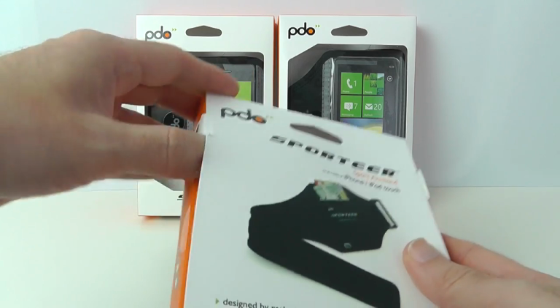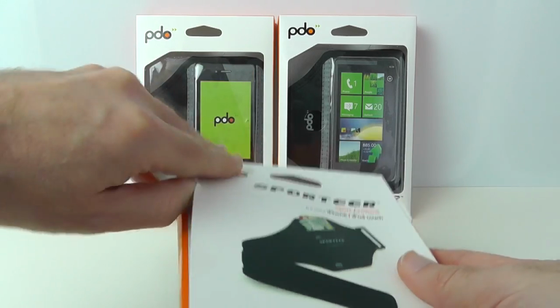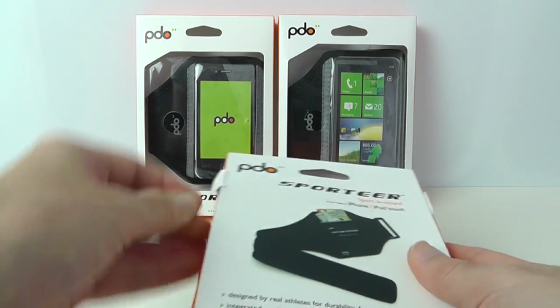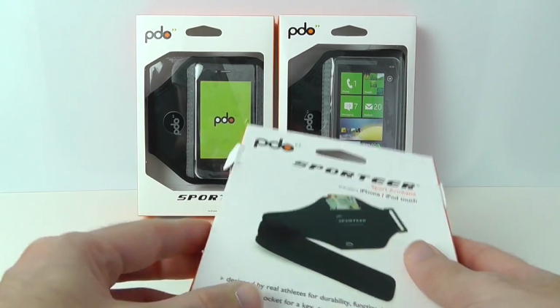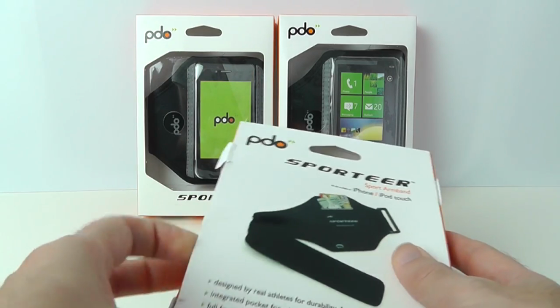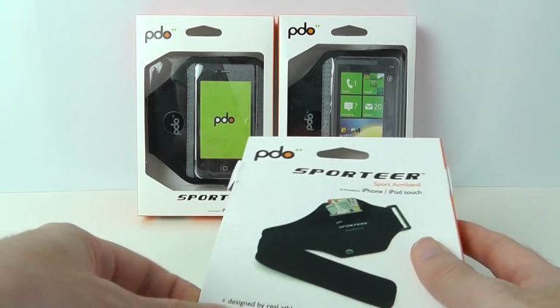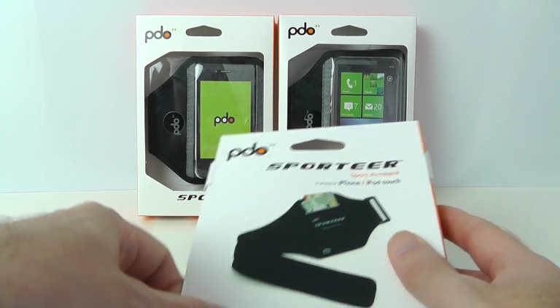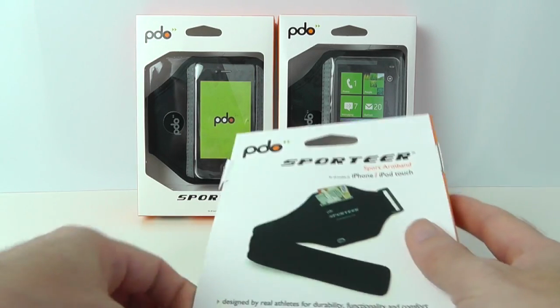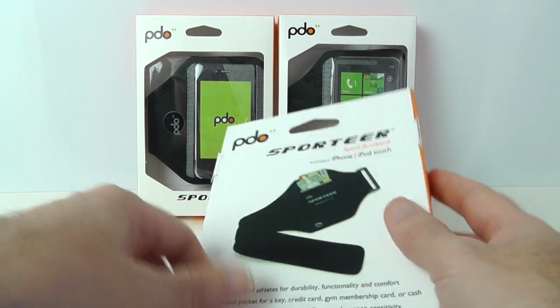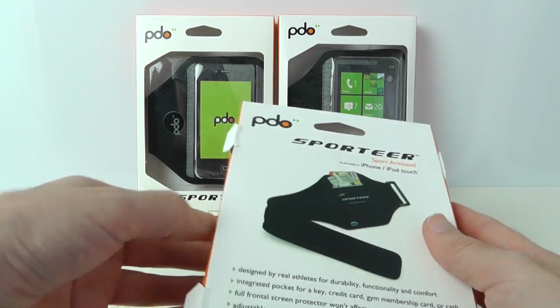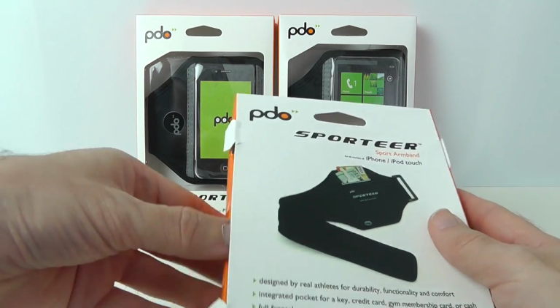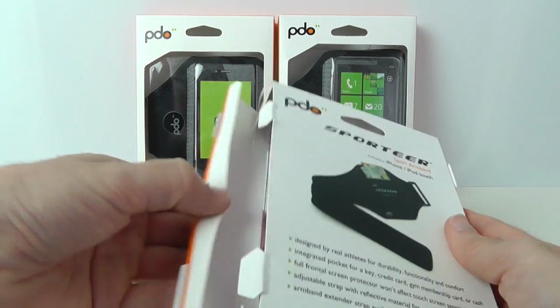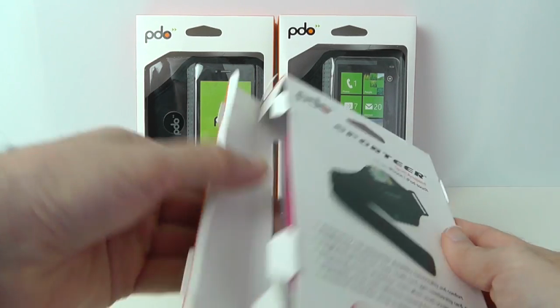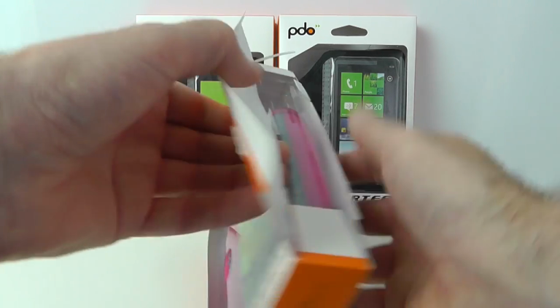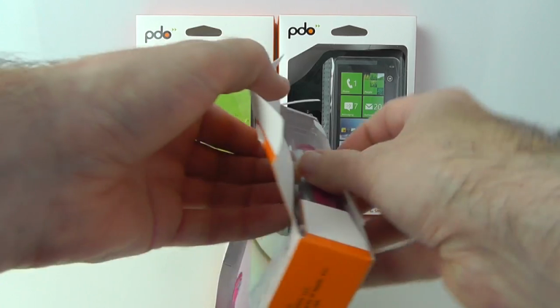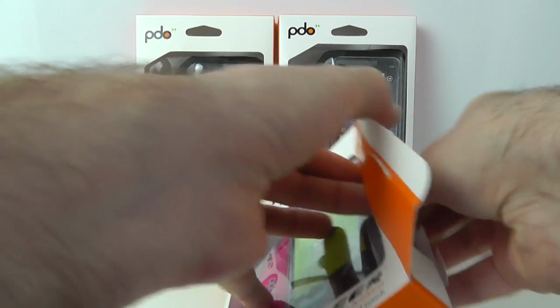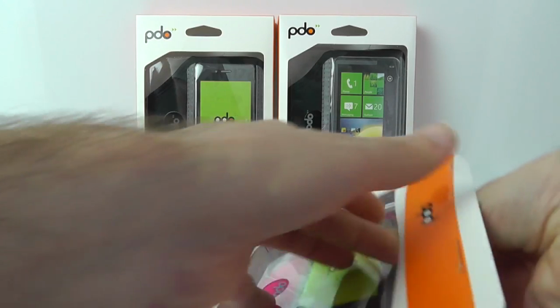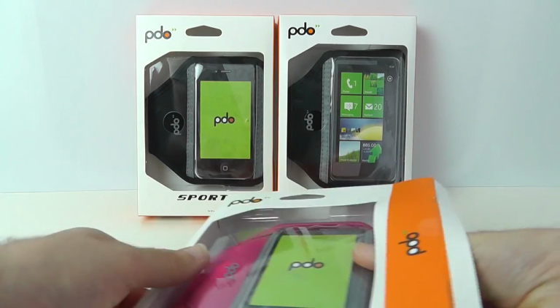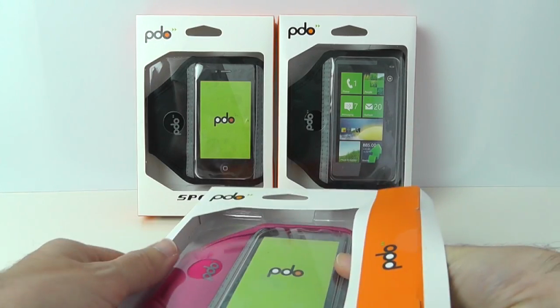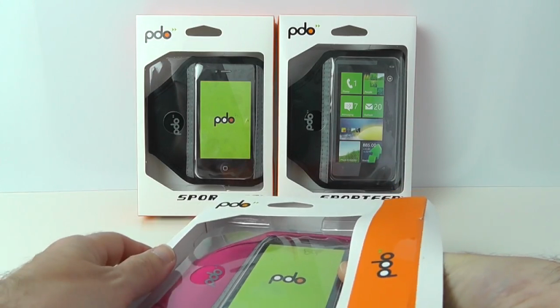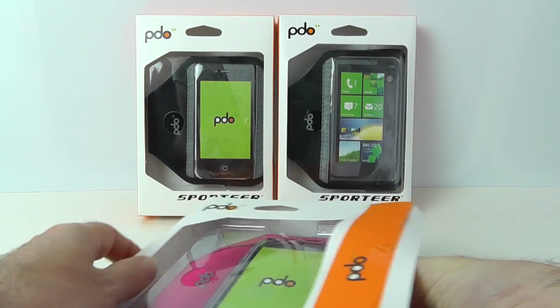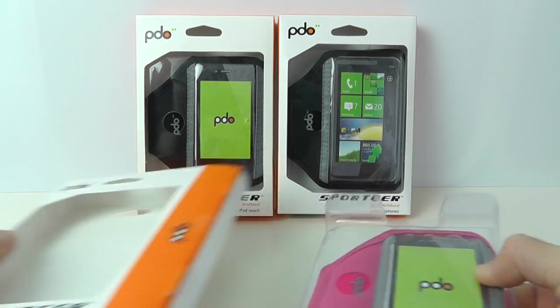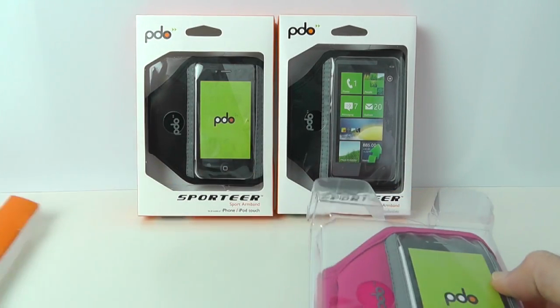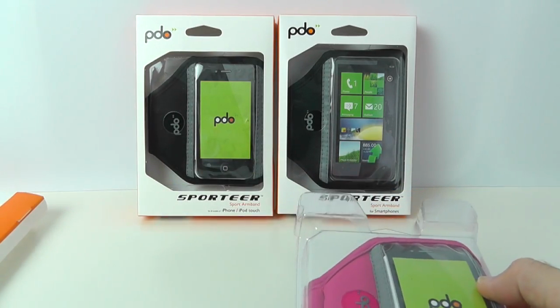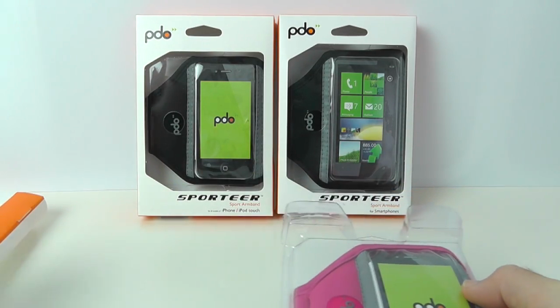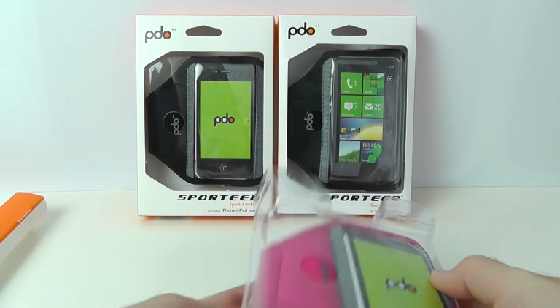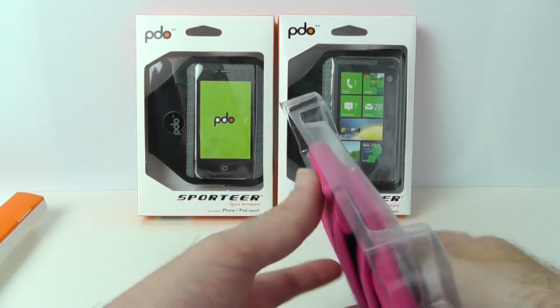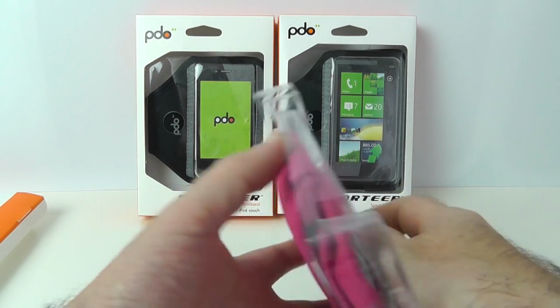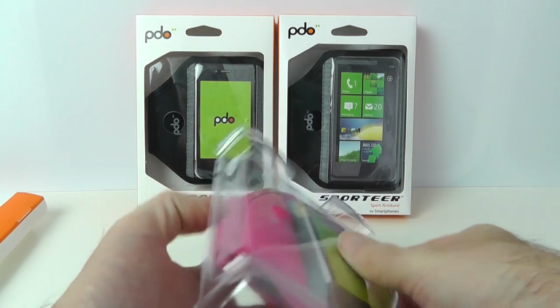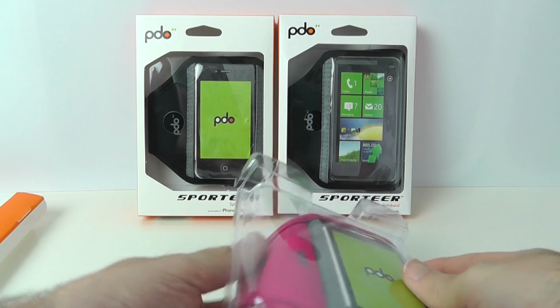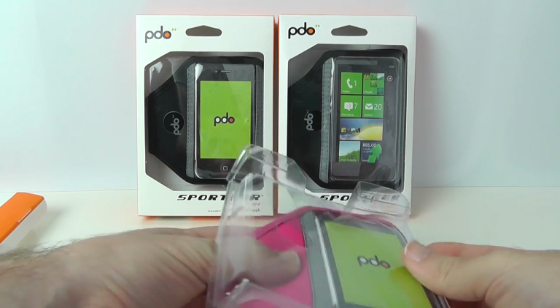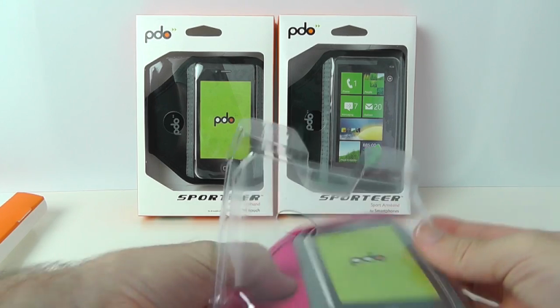So let's crack this open. I've already had it open to have a look and it's really nicely presented — nice and easy to get into, and straight away you can get hold of your product and start using it.